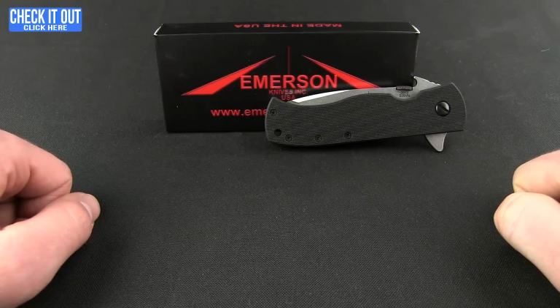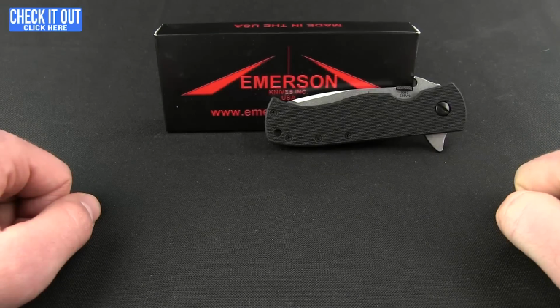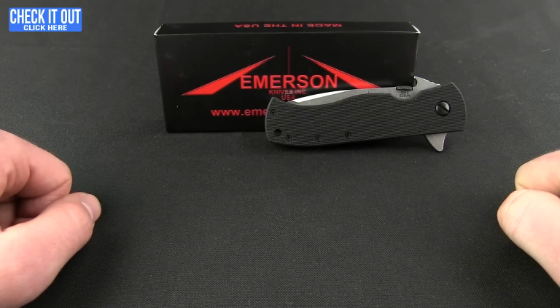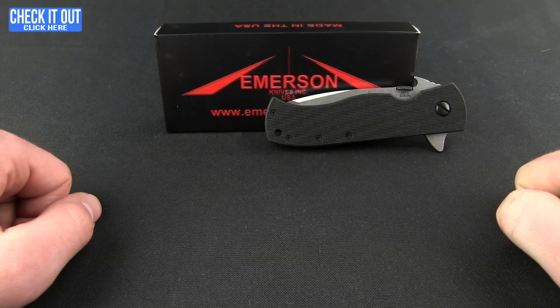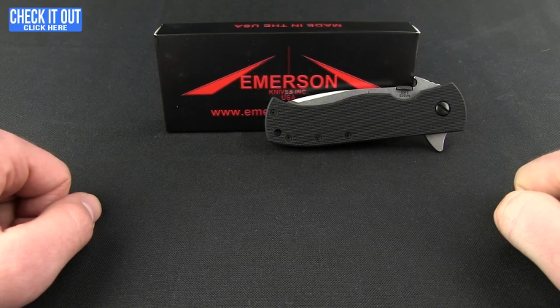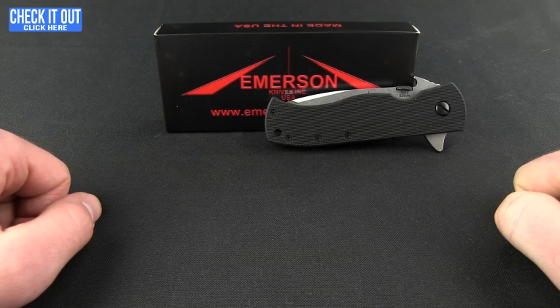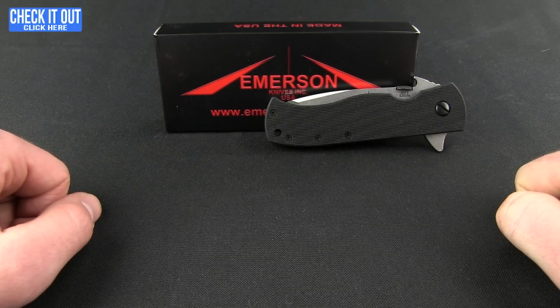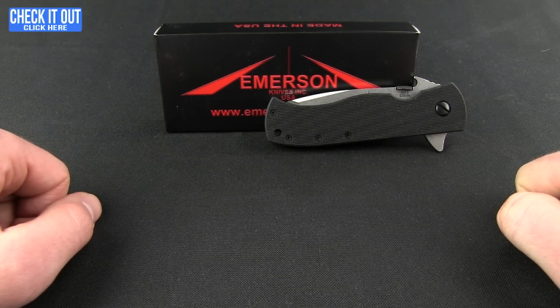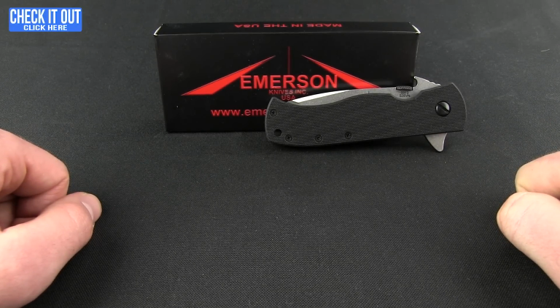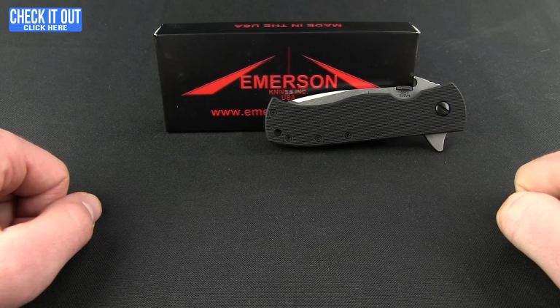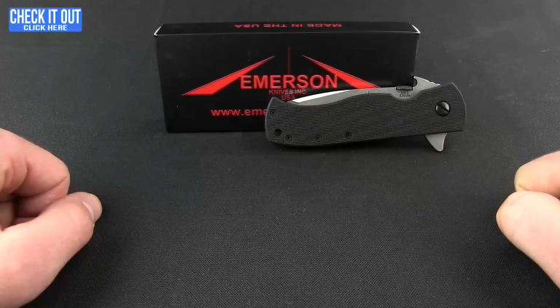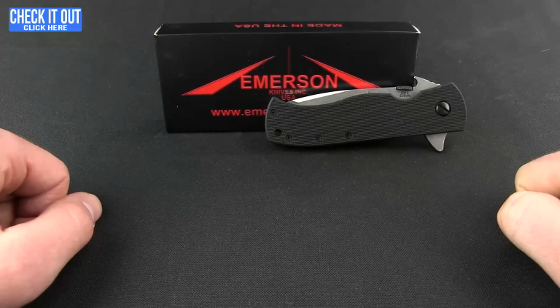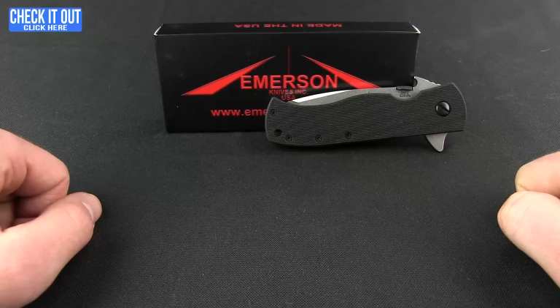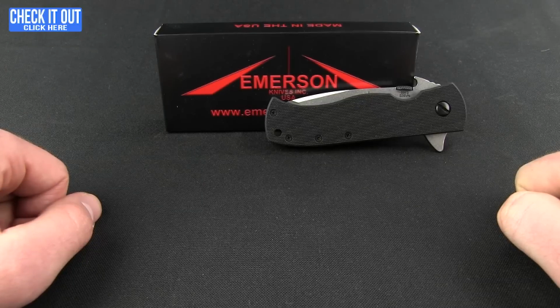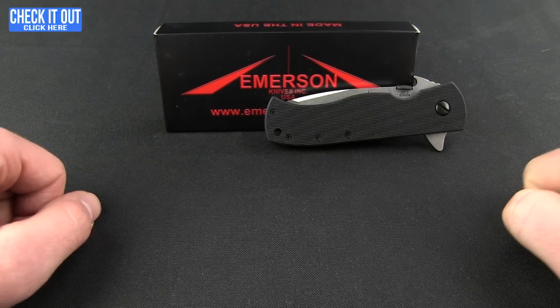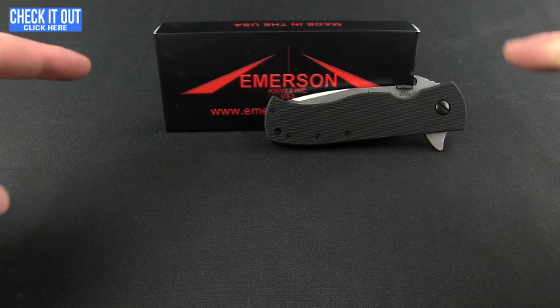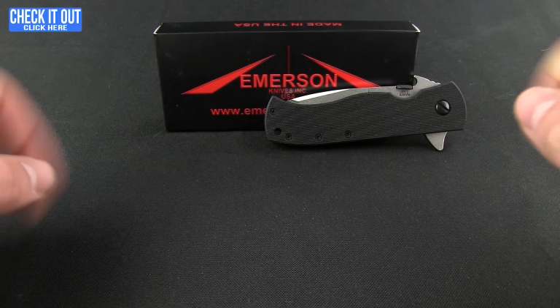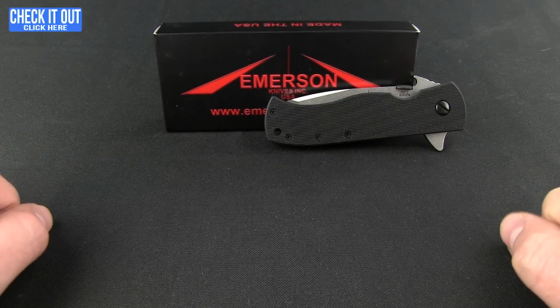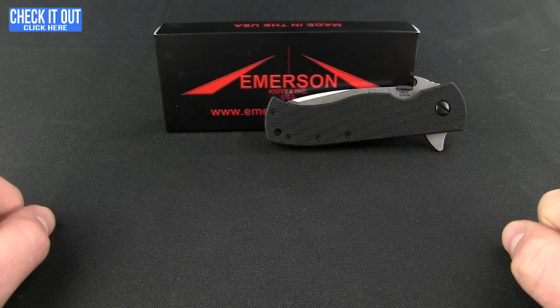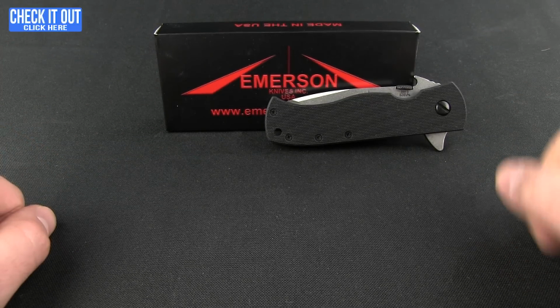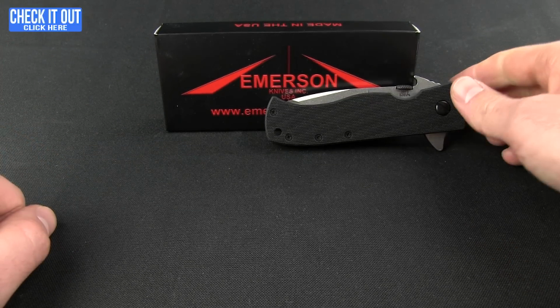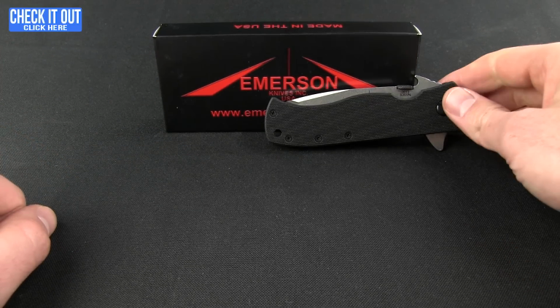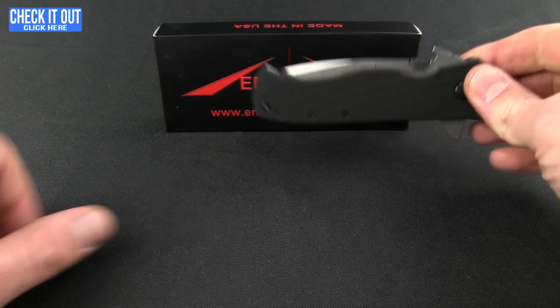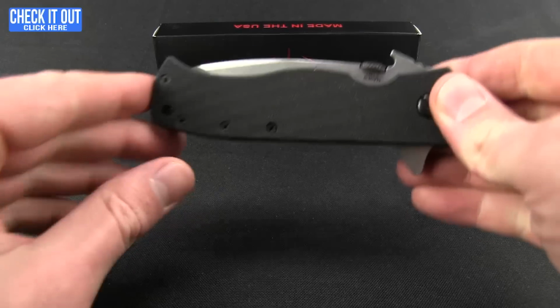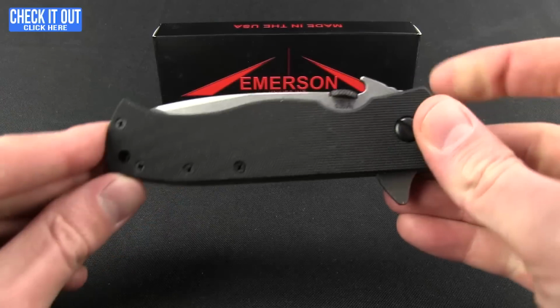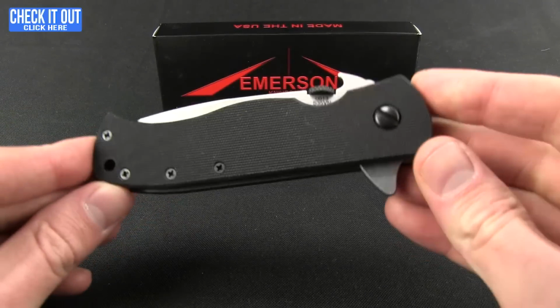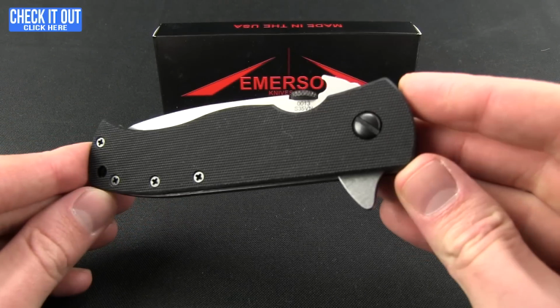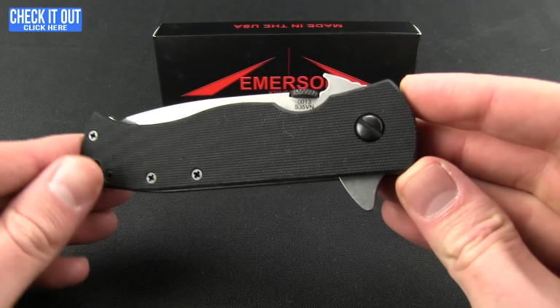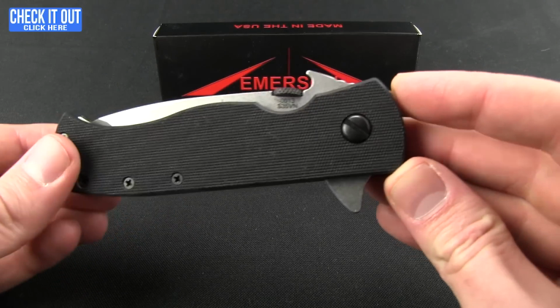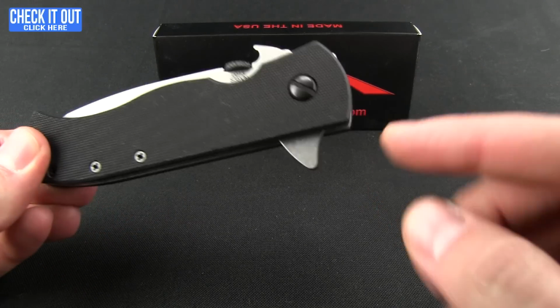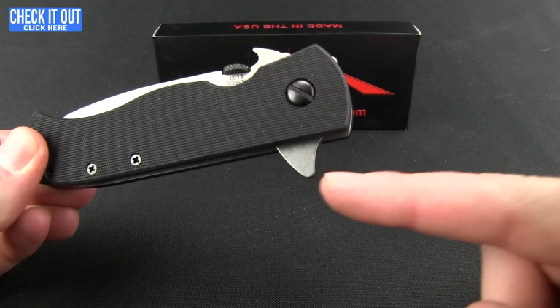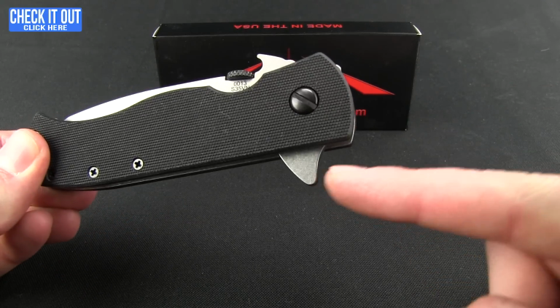Alright guys, welcome to another Blade HQ overview. Today we're going to take a look at an Emerson — this is the new CQC7 flipper.